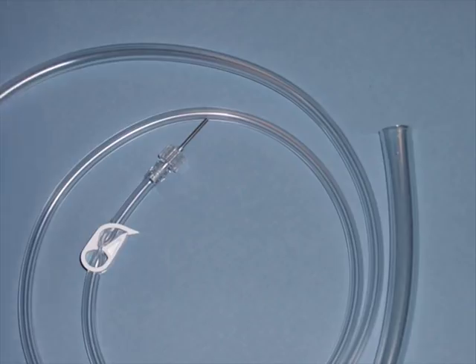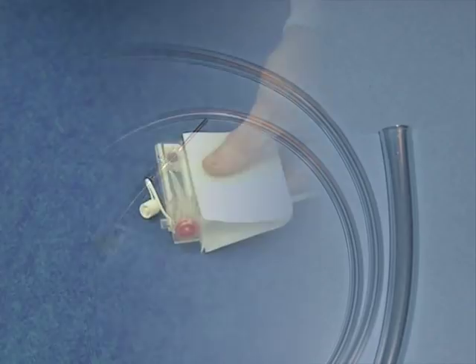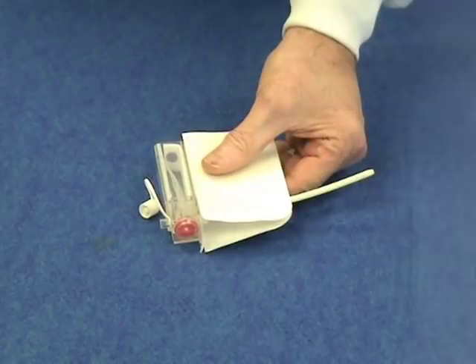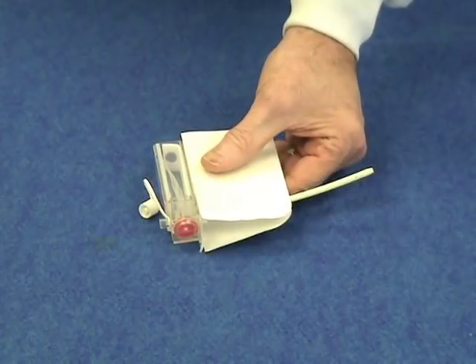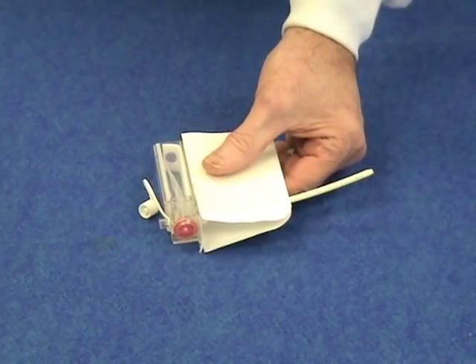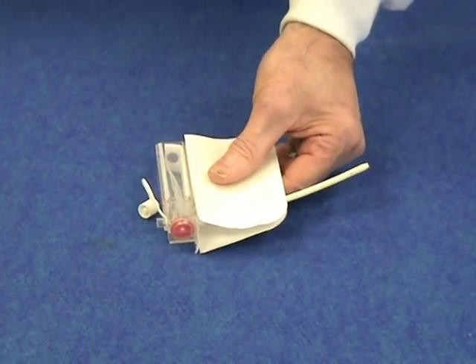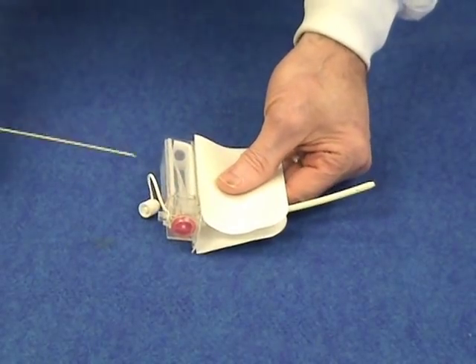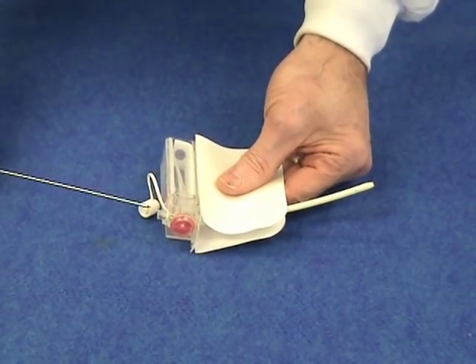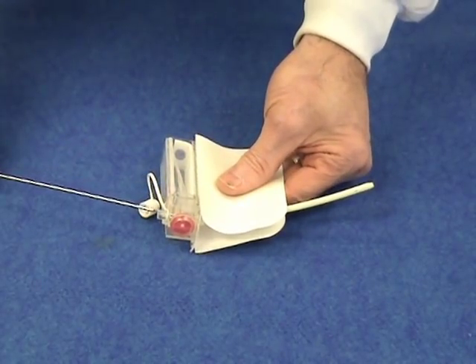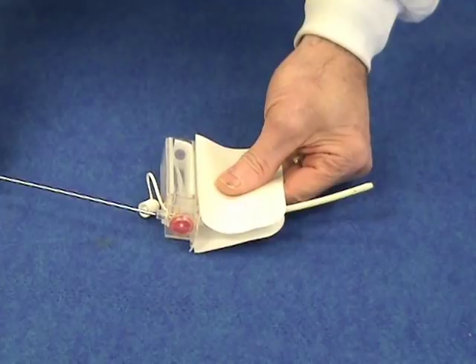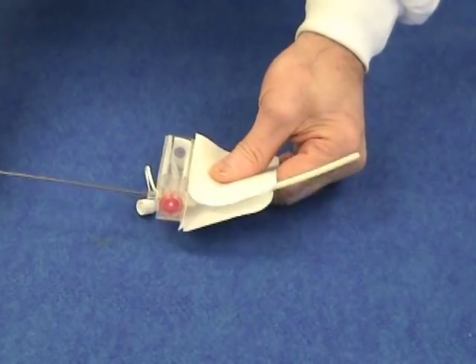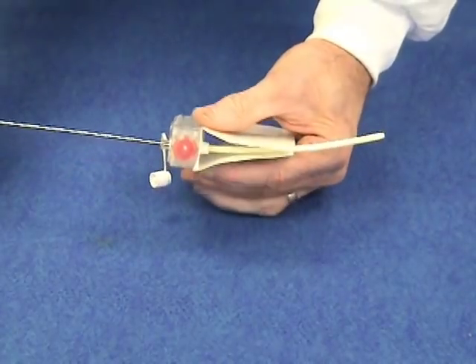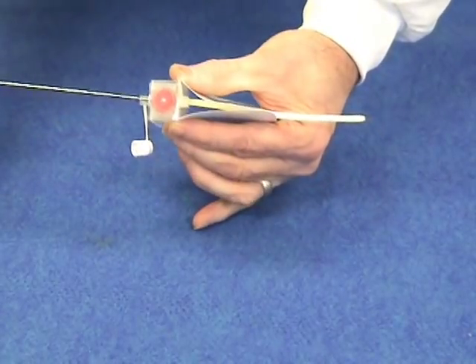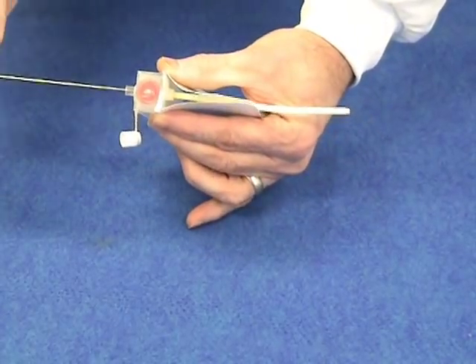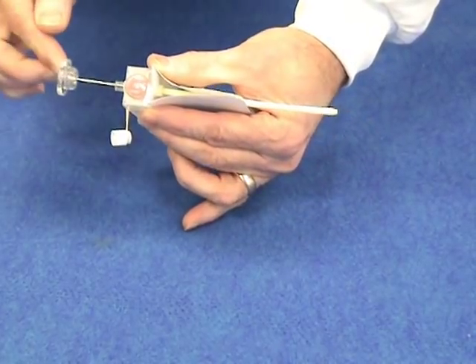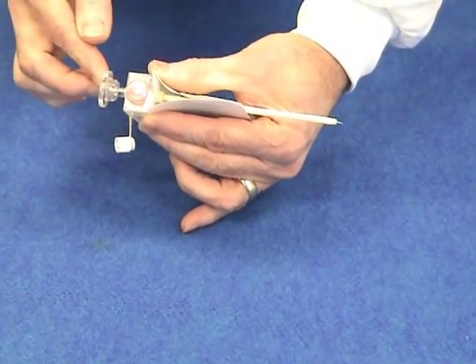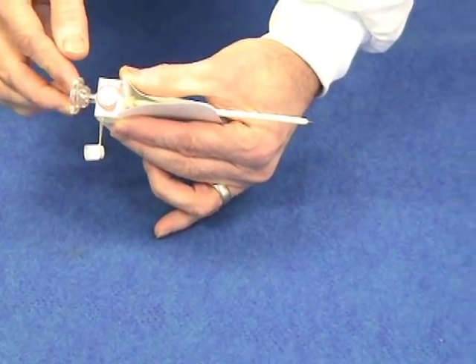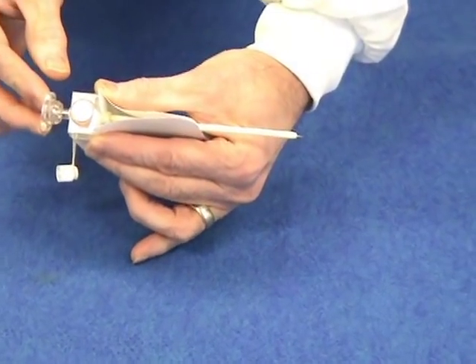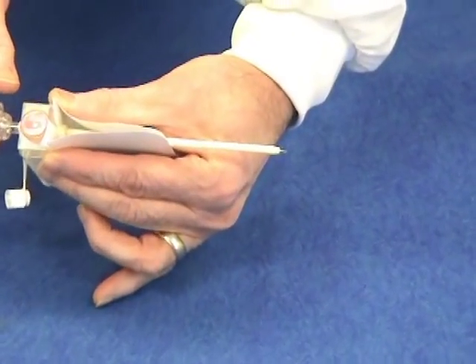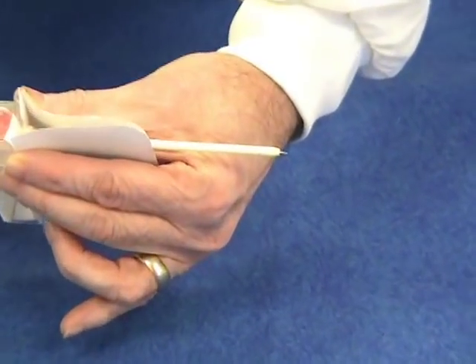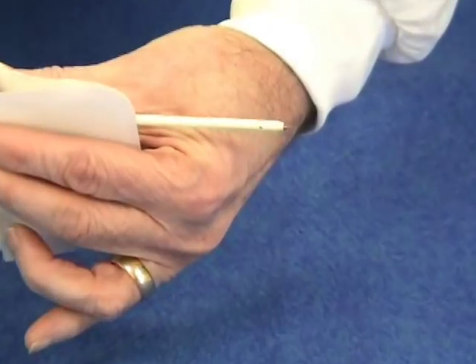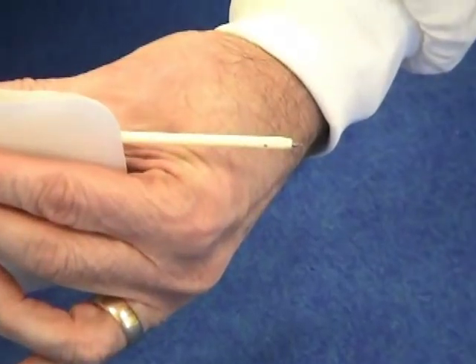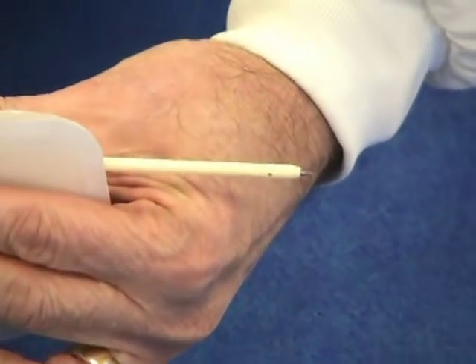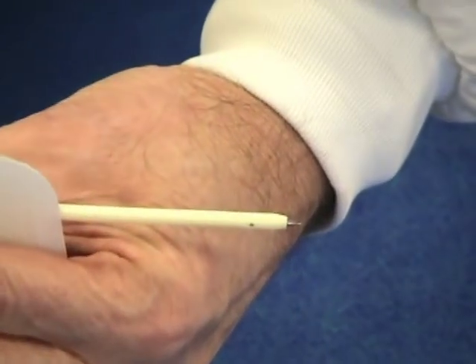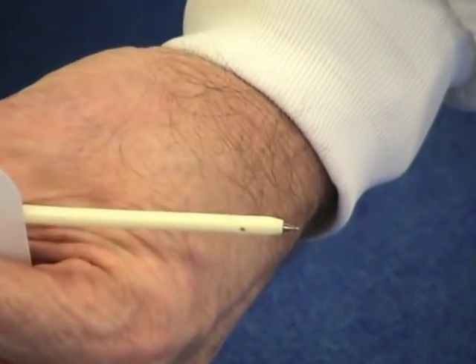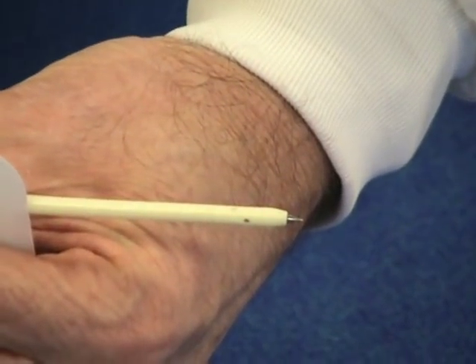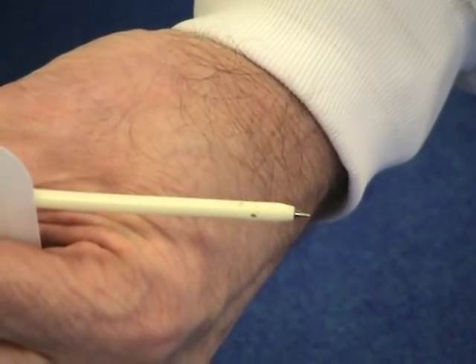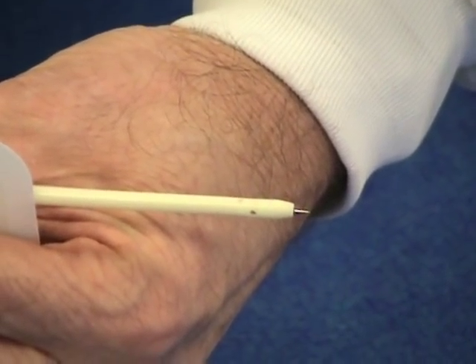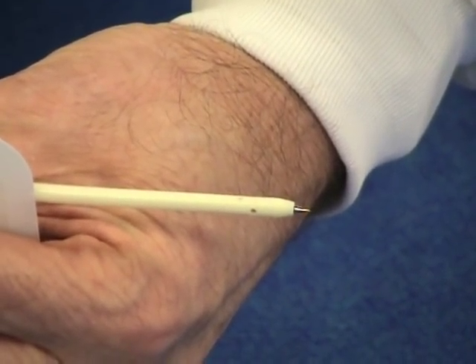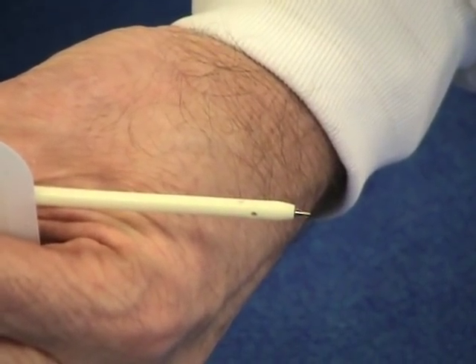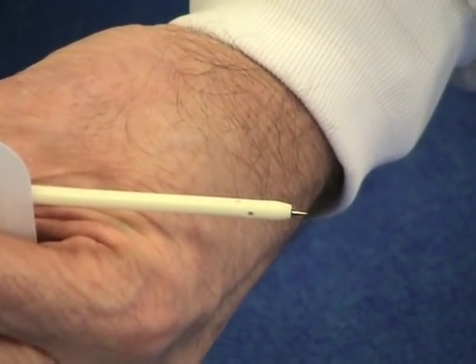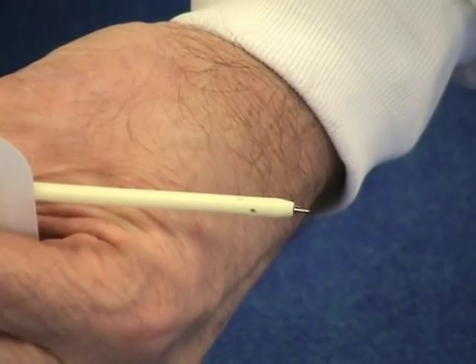Now let's take a closer look at the thoracic vent. After removing the protective cover, the trocar may be introduced into the device through the self-sealing port. The point of the trocar should extend slightly beyond the tip of the catheter.